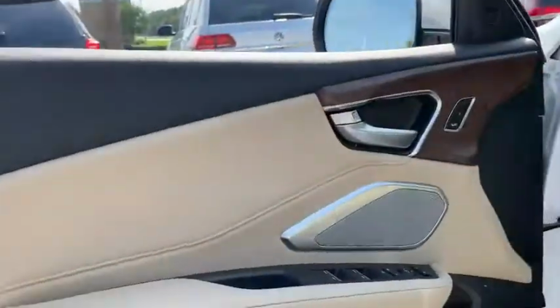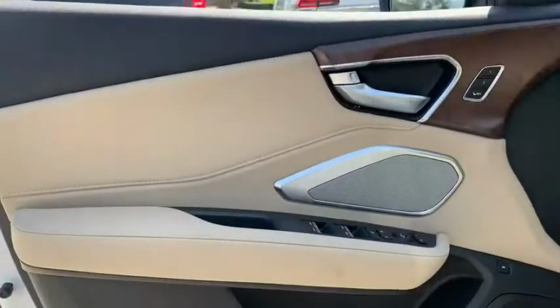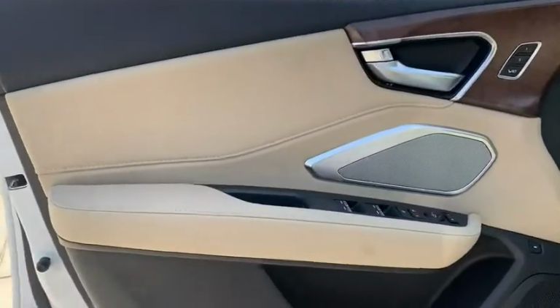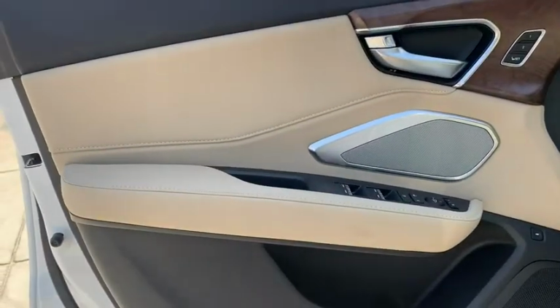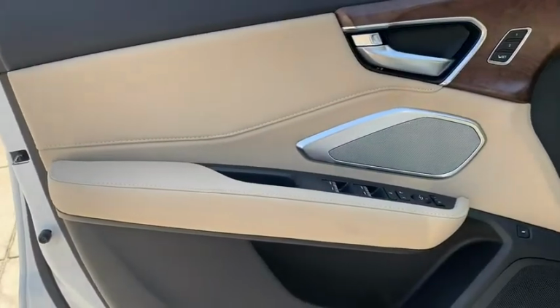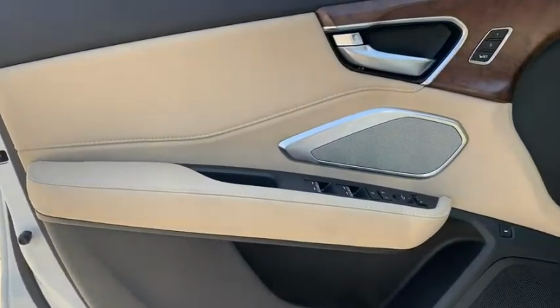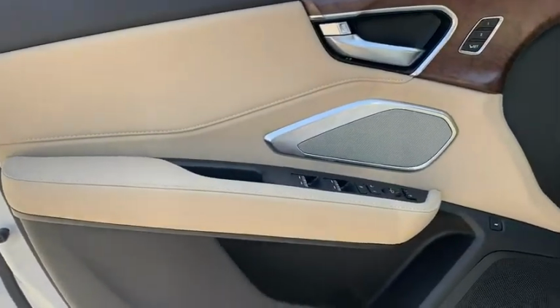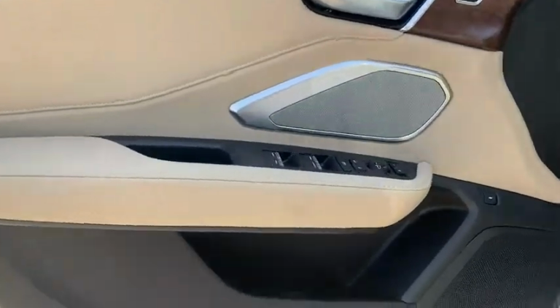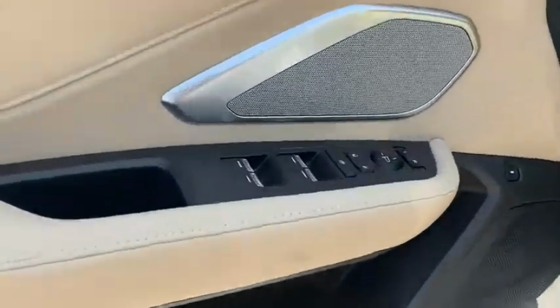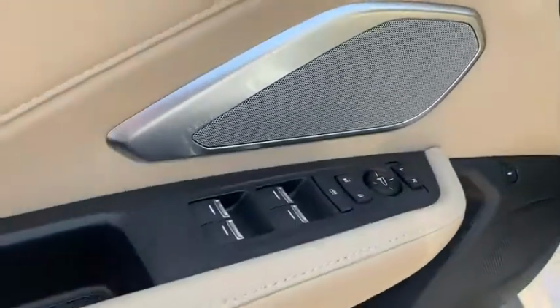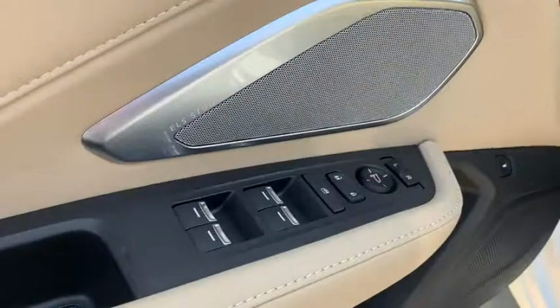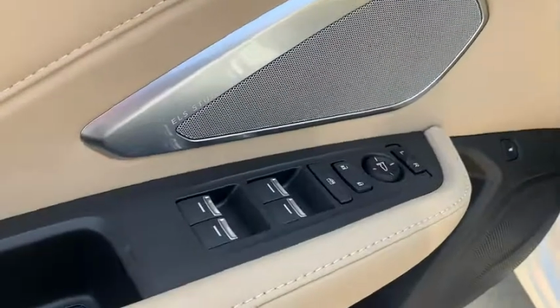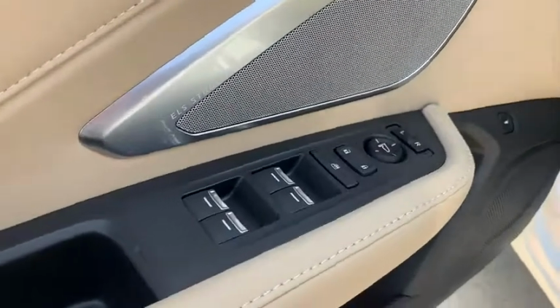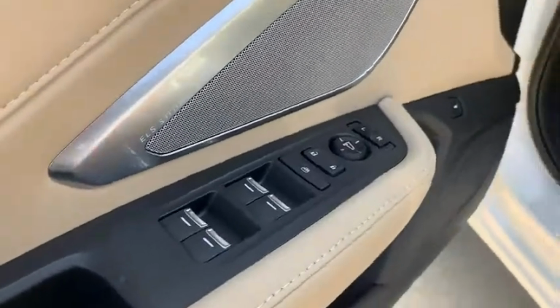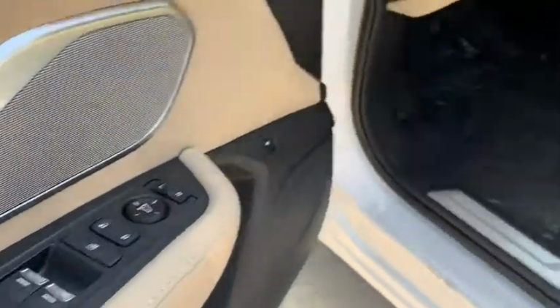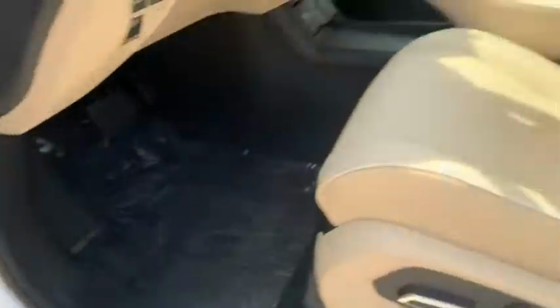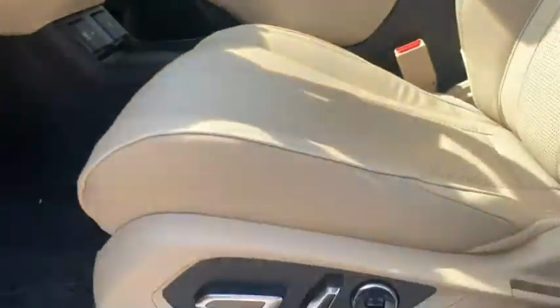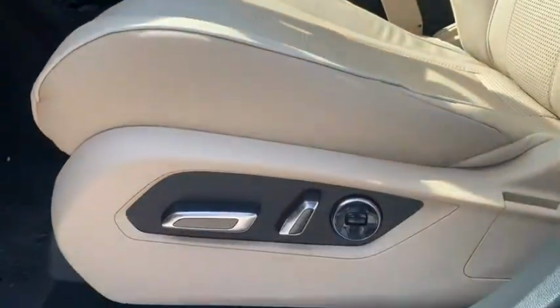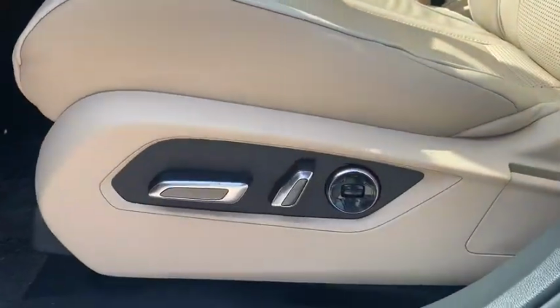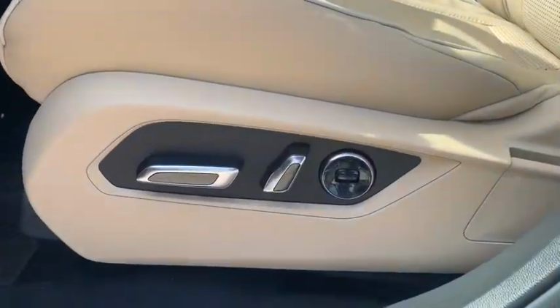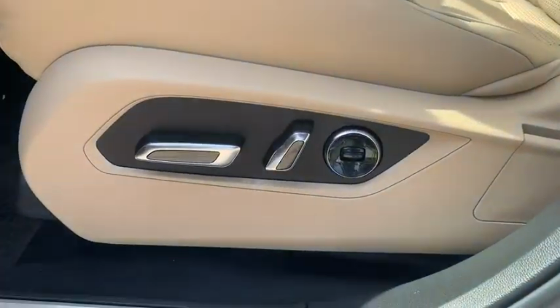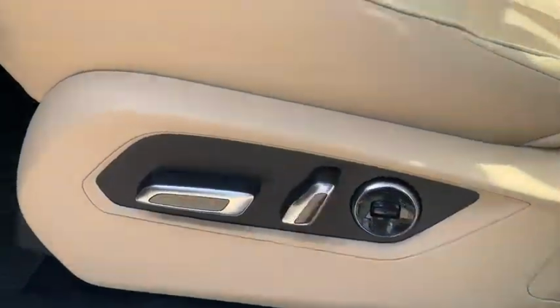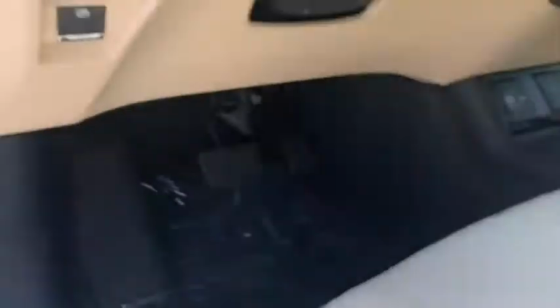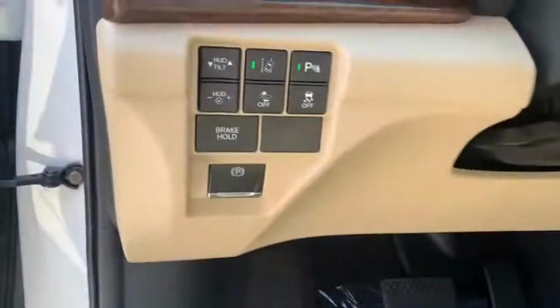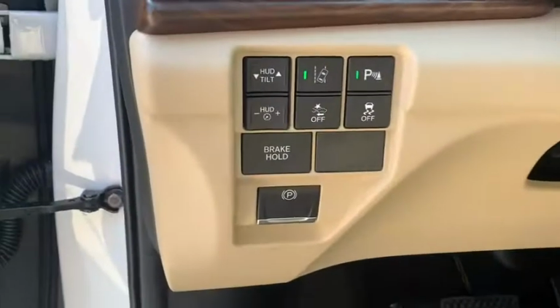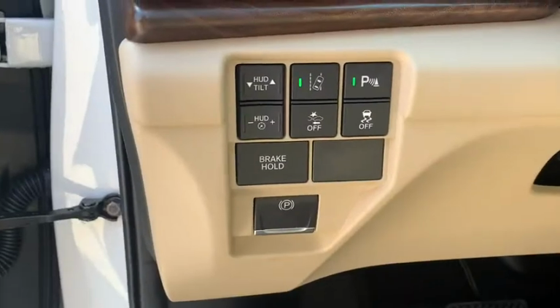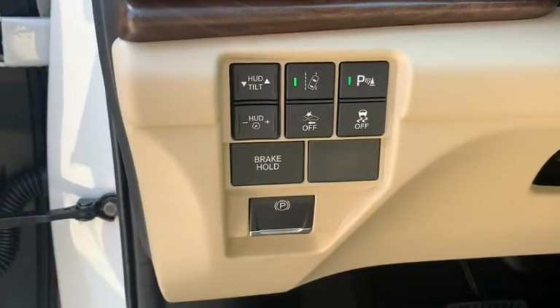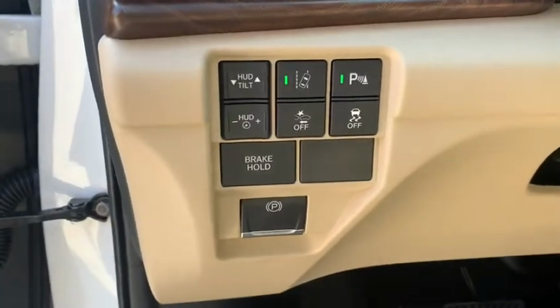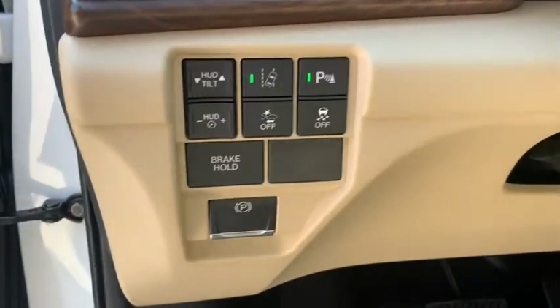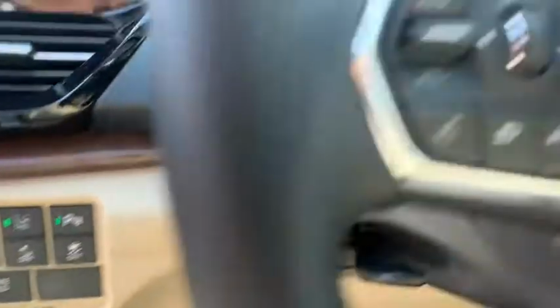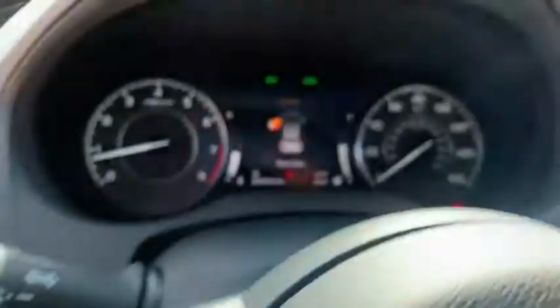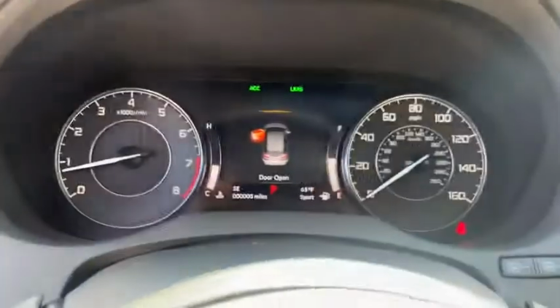Anti-lock braking system, all-wheel drive, leather-wrapped steering wheel, Bluetooth, adjustable steering wheel, power steering, cruise control, auto-dimming rear-view mirror, keyless start, aluminum wheels.